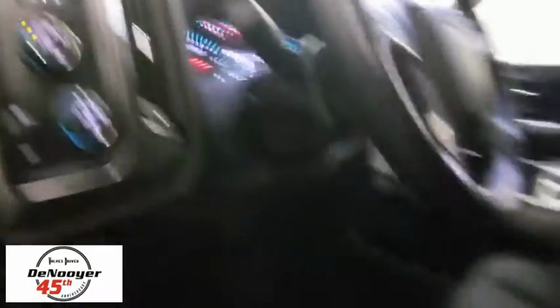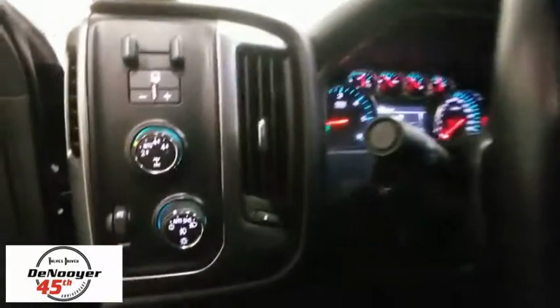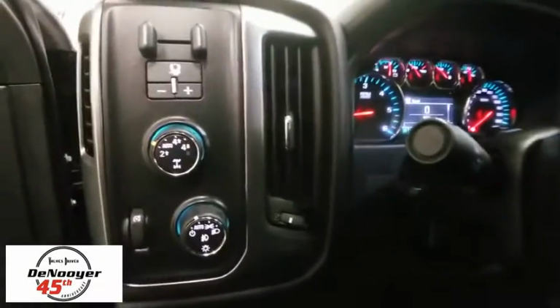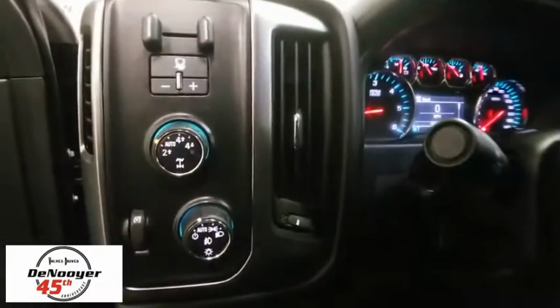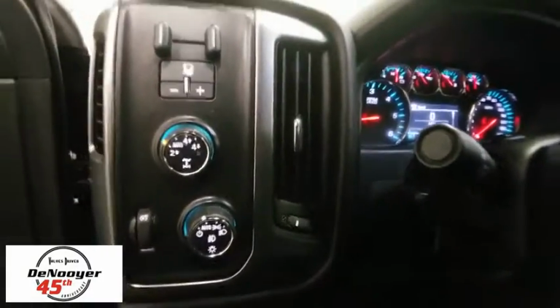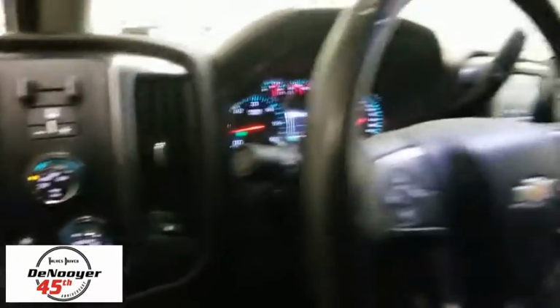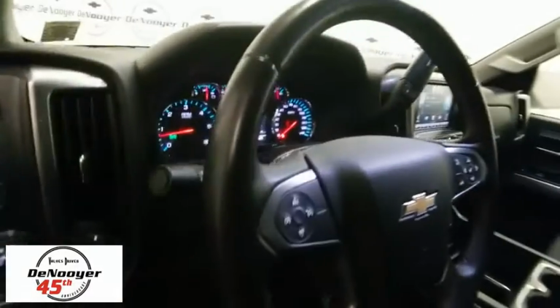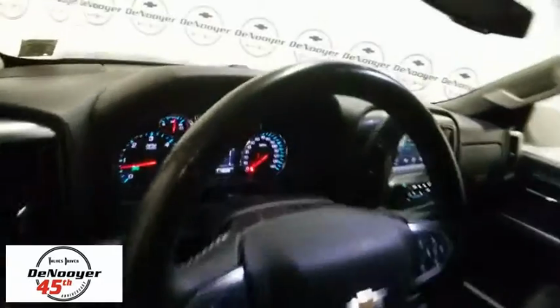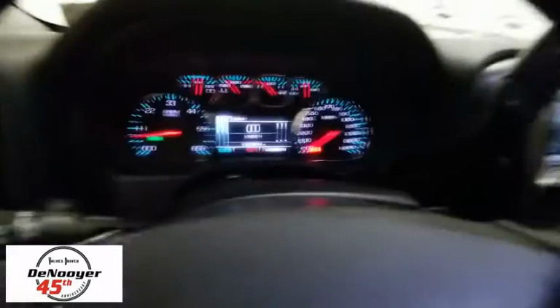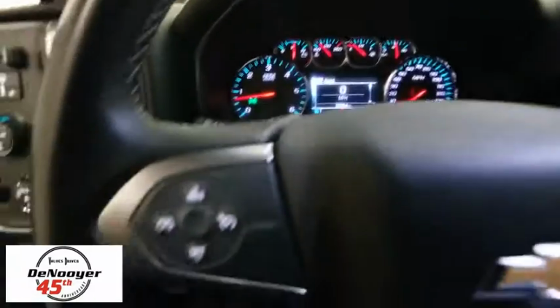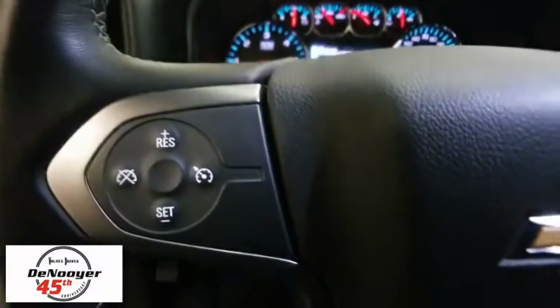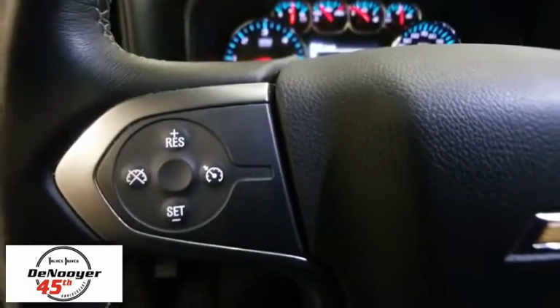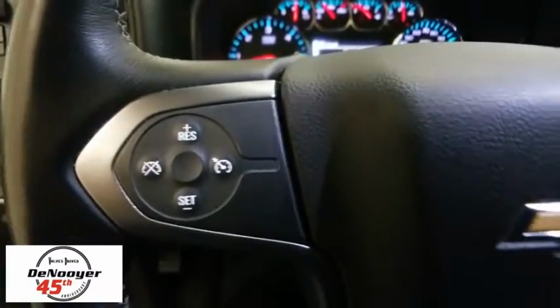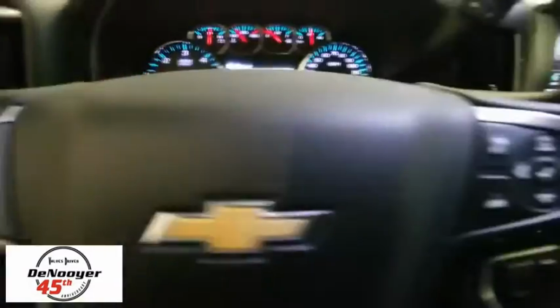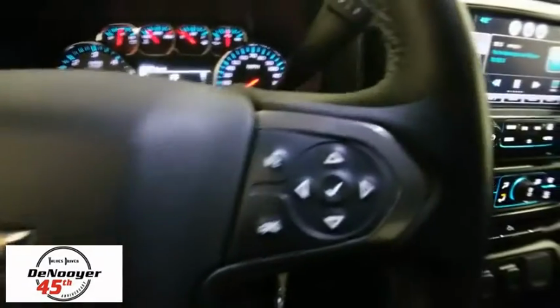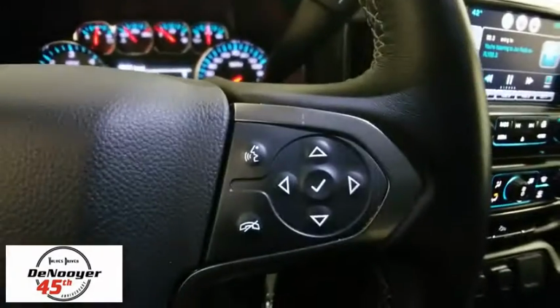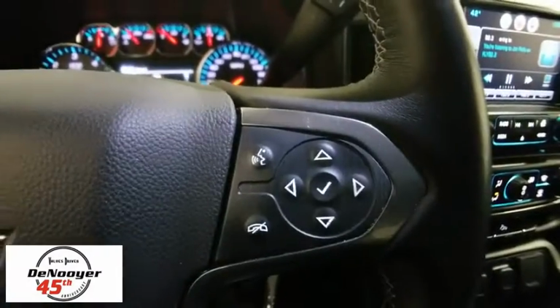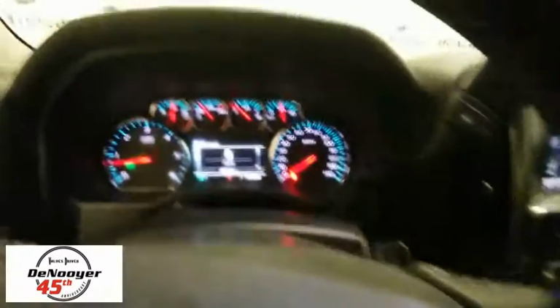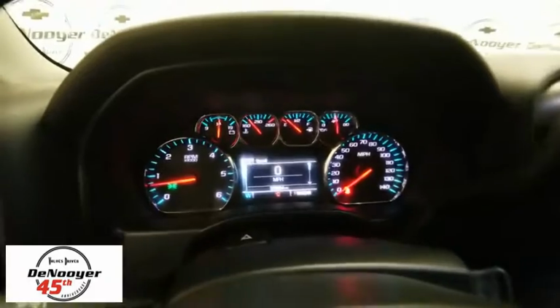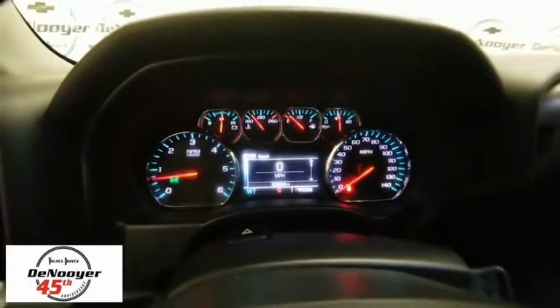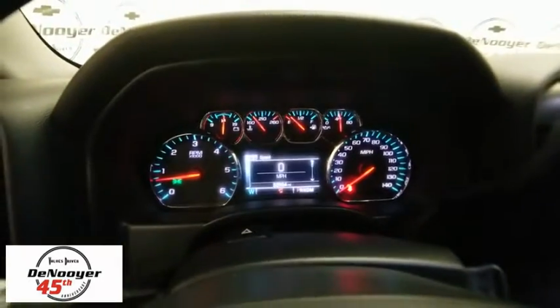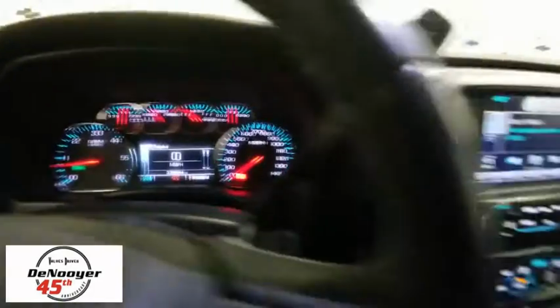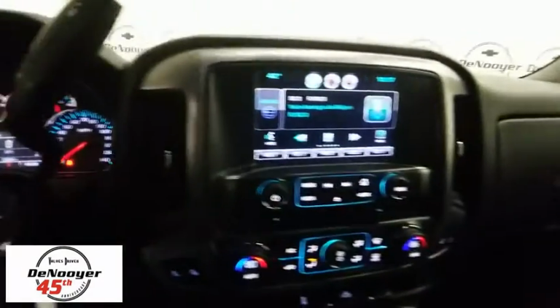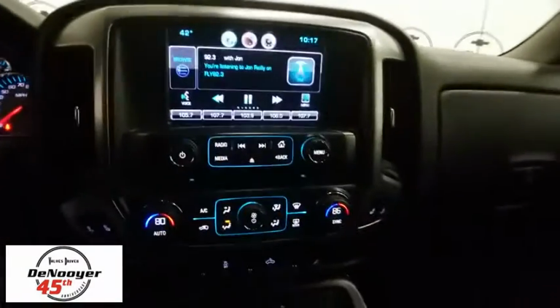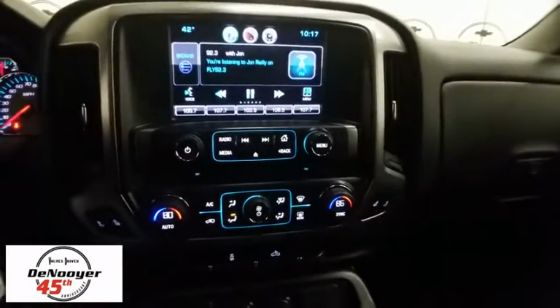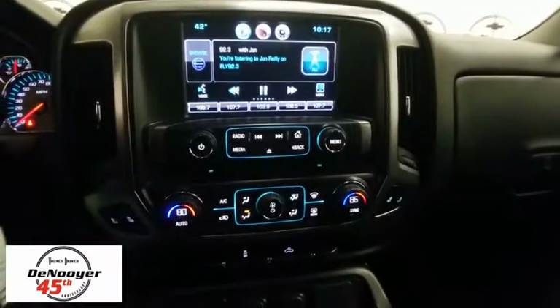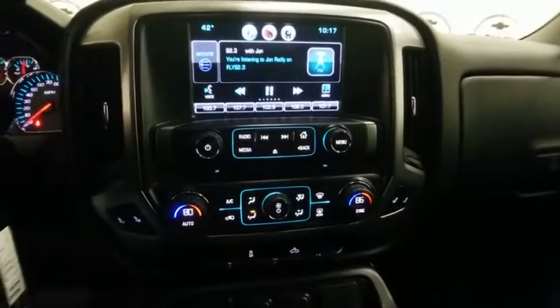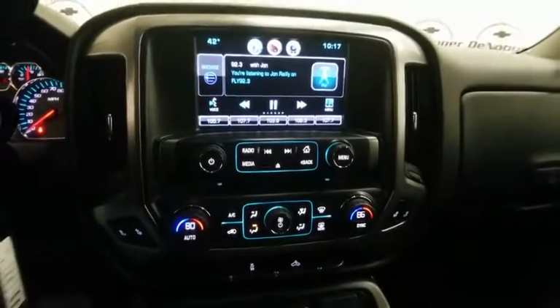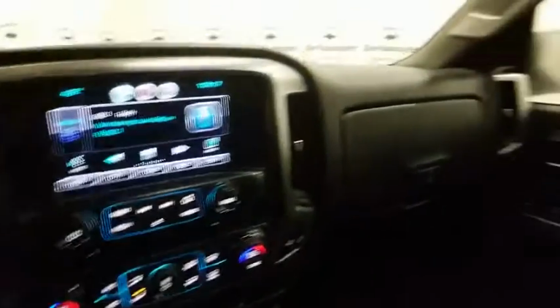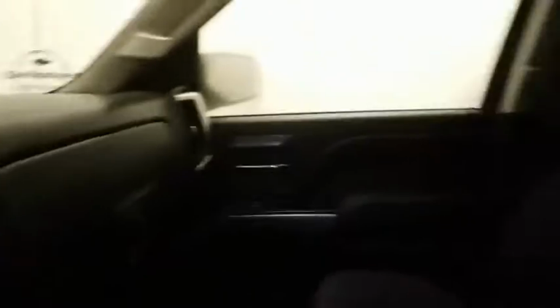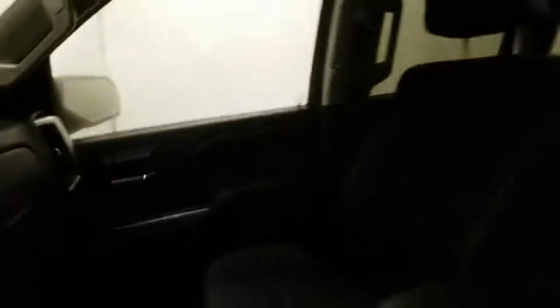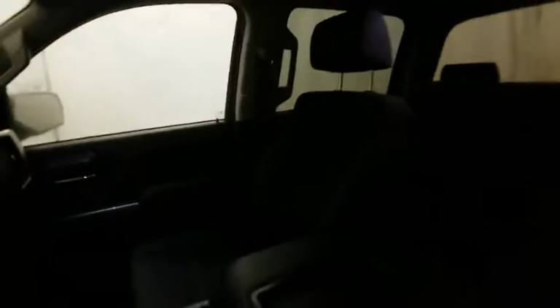Steering wheel audio controls, traction control, OnStar, dual airbags, power steering, alloy wheels, four-wheel disc brakes, center armrest, compass, power windows, trip computer, CD player, electronic stability control.